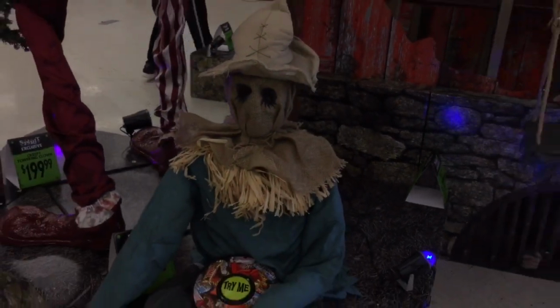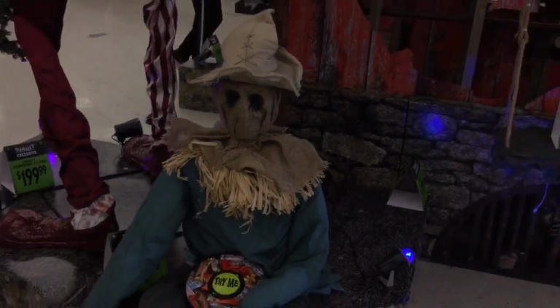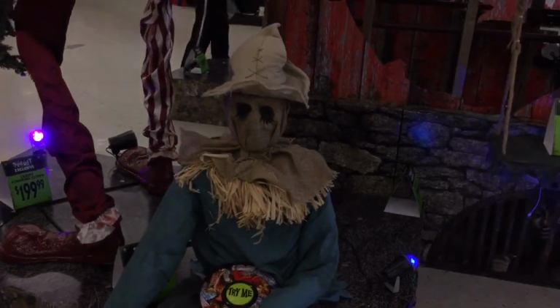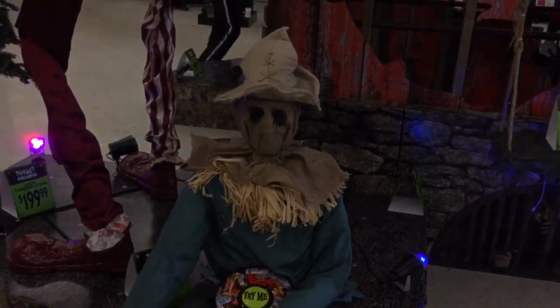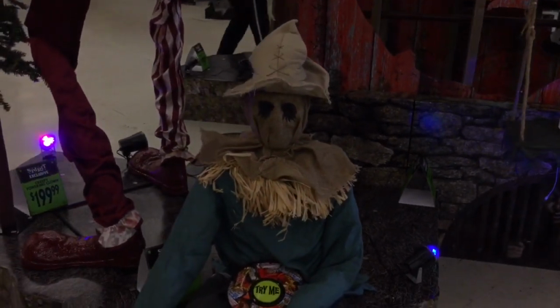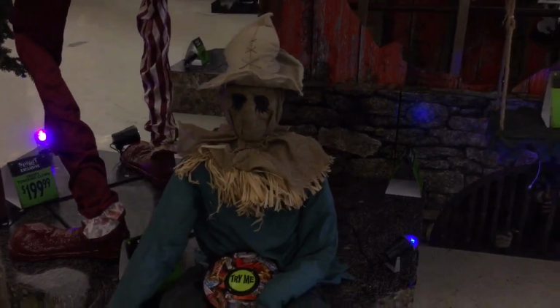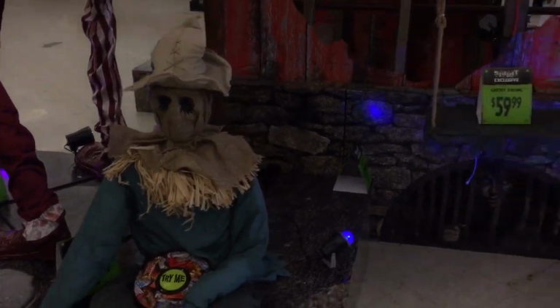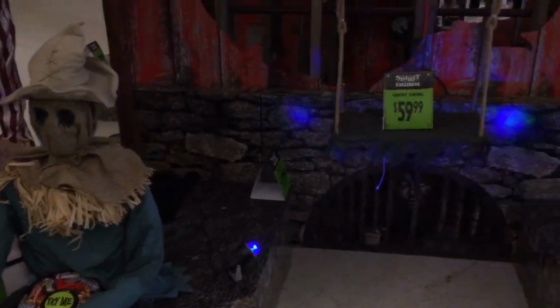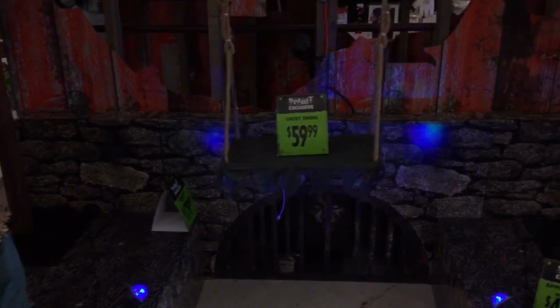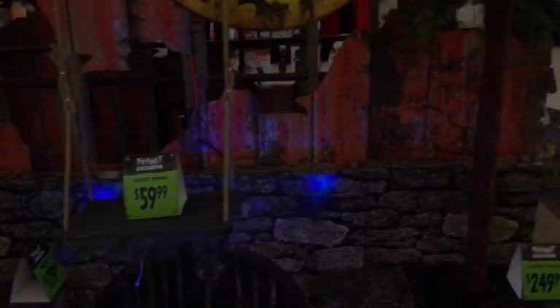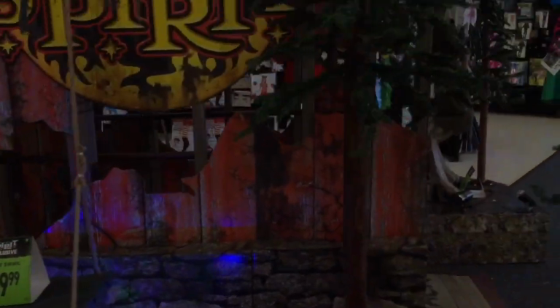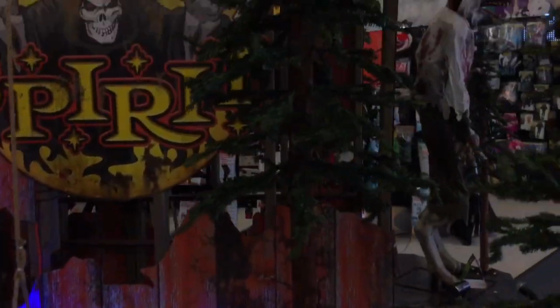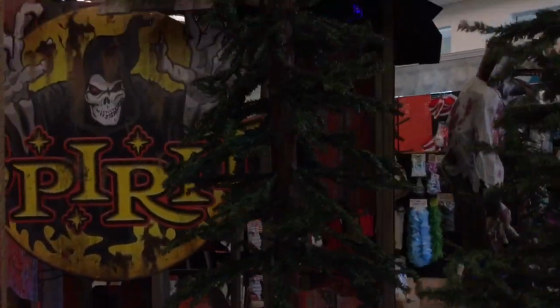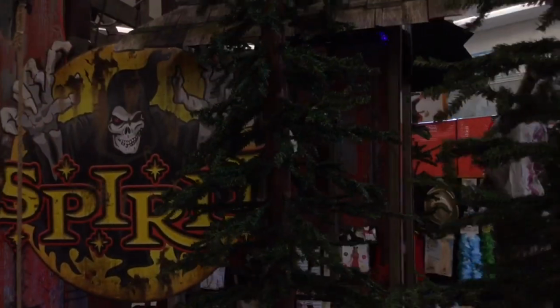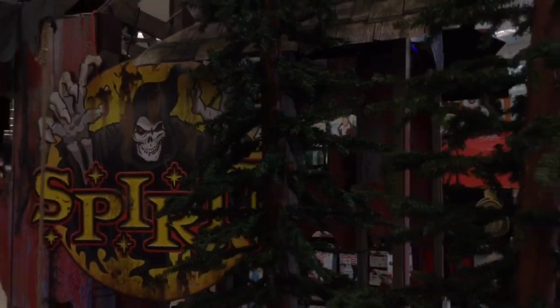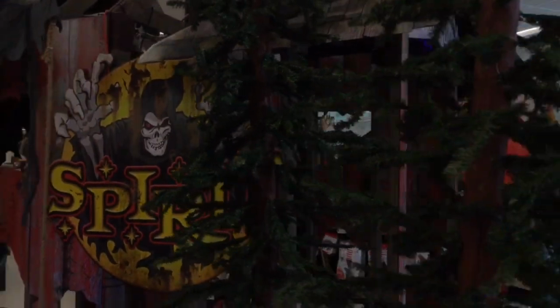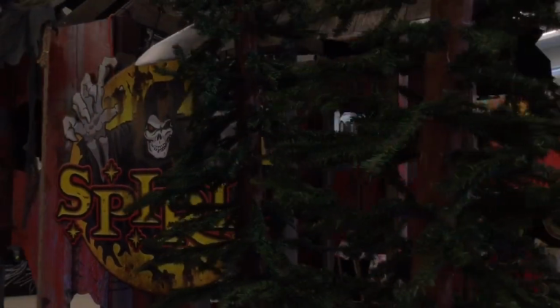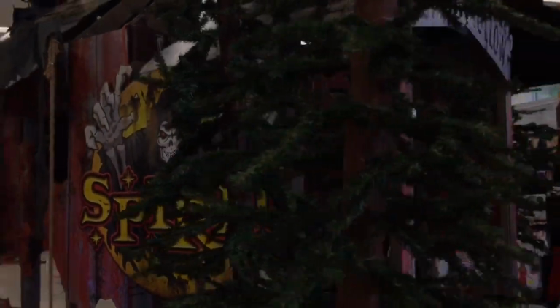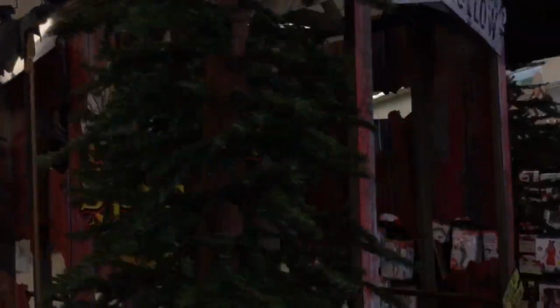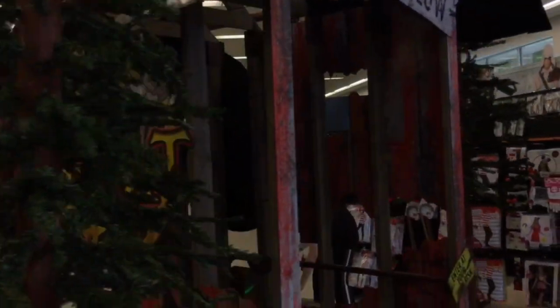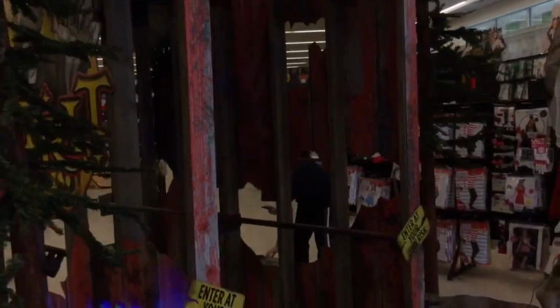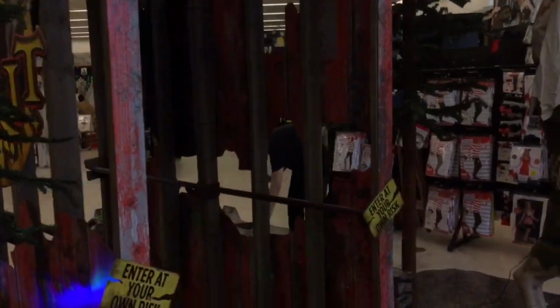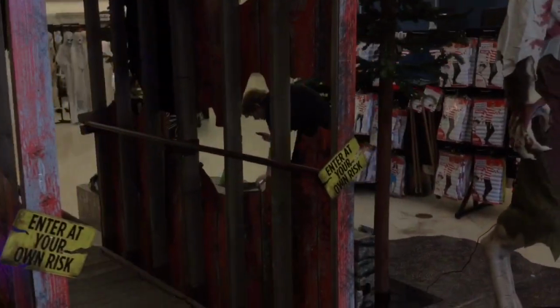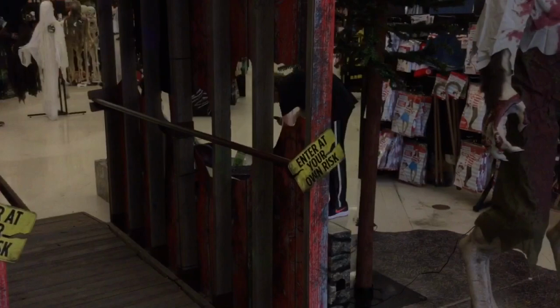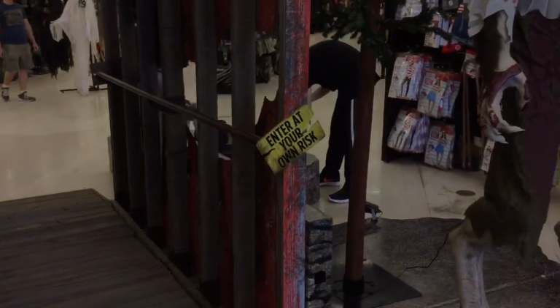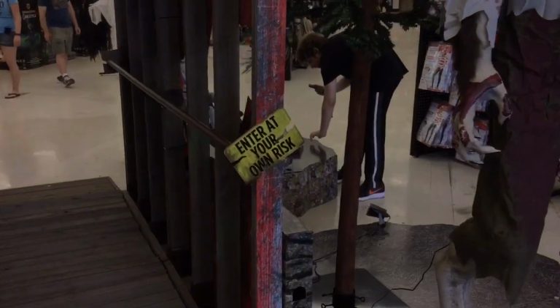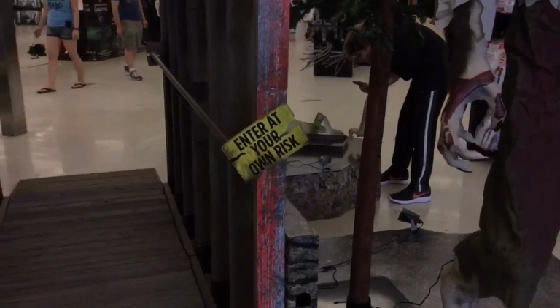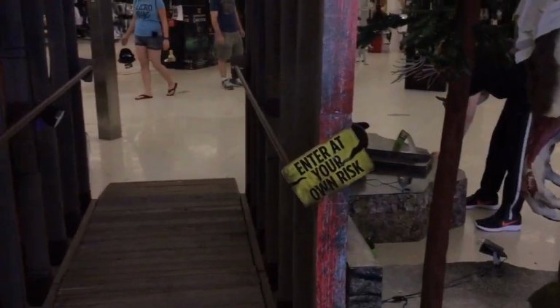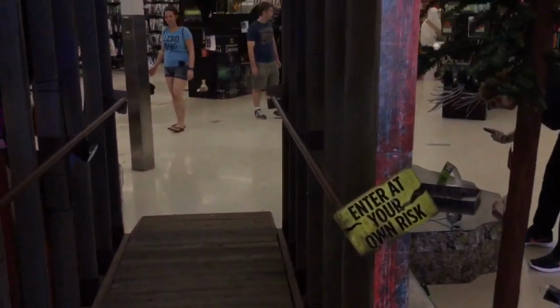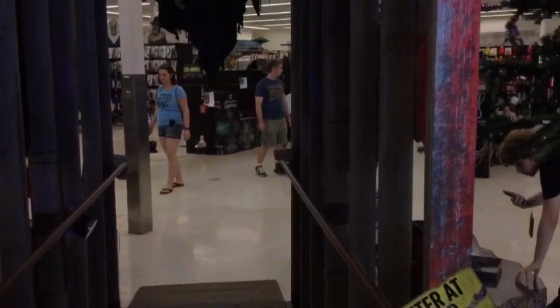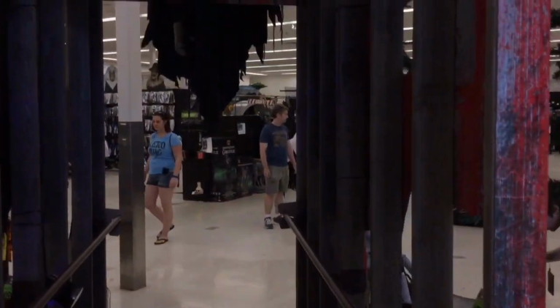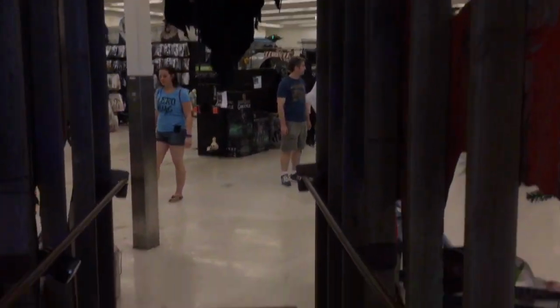Whoa, dude. Chill. Anyways, these trees are really nice, really cool trees. As you can see, they're still missing some stuff. Let's take a walk through.